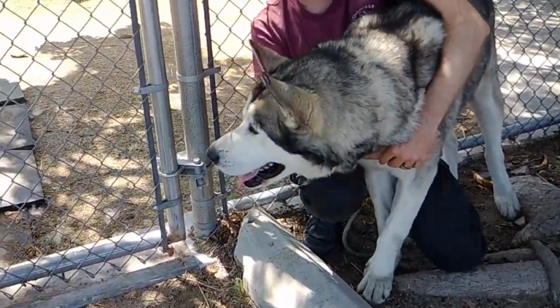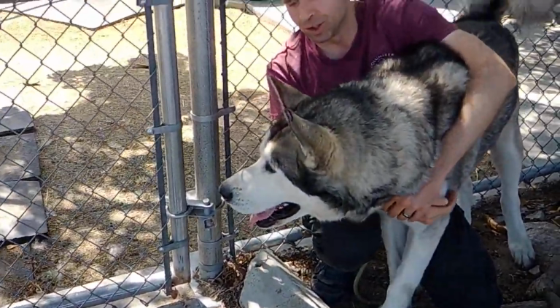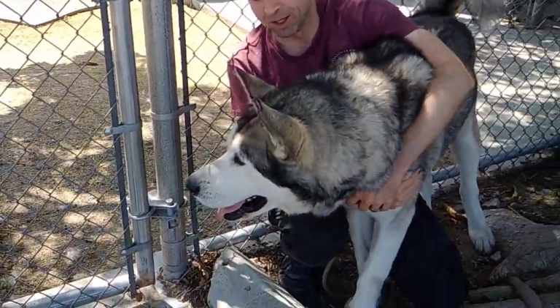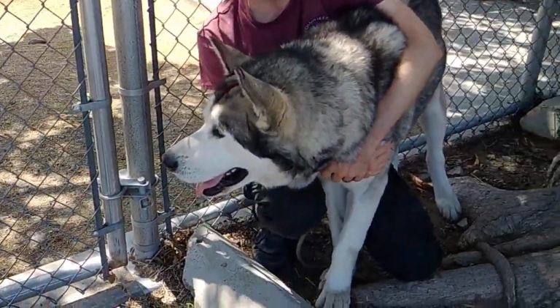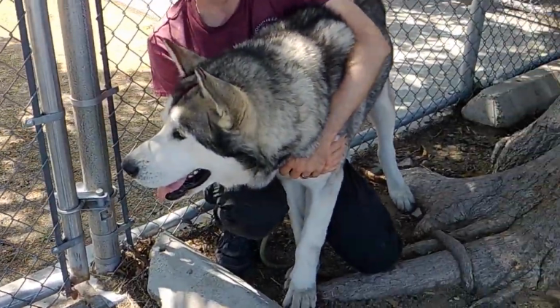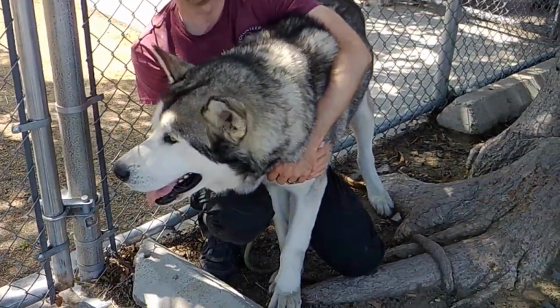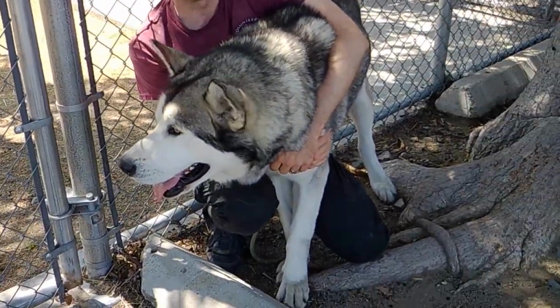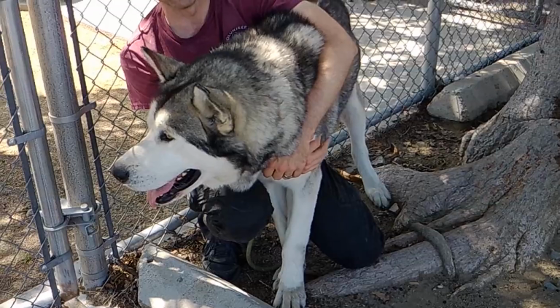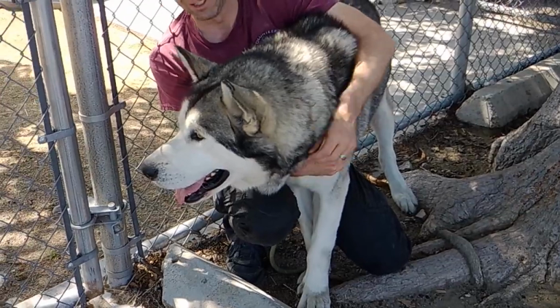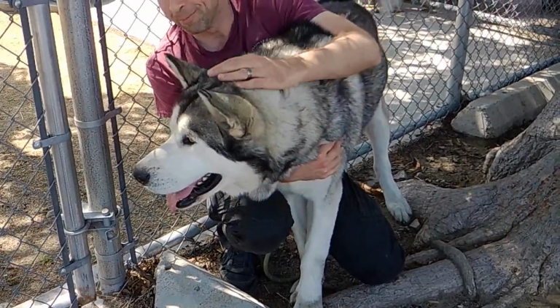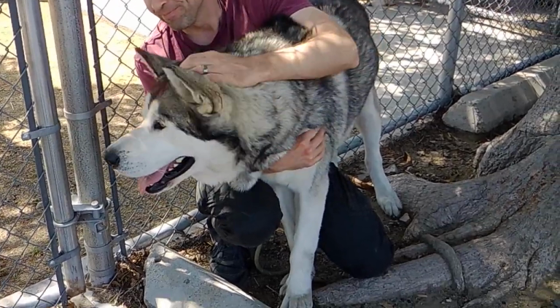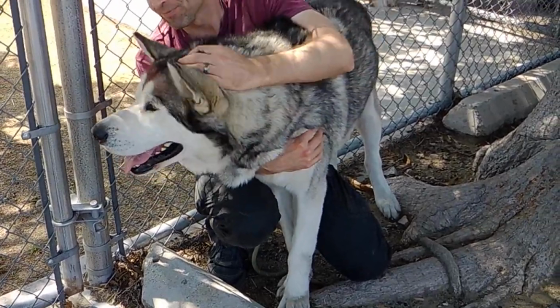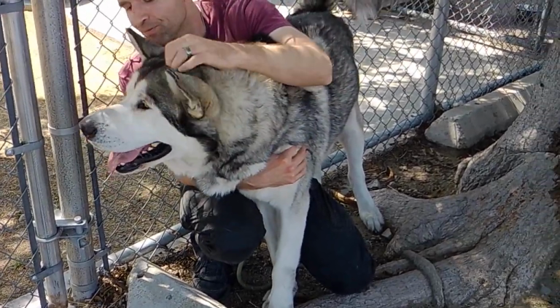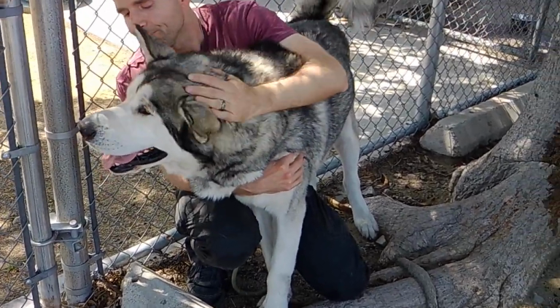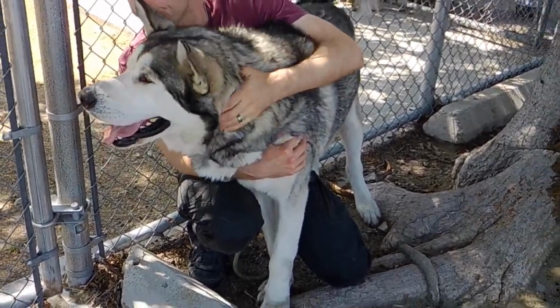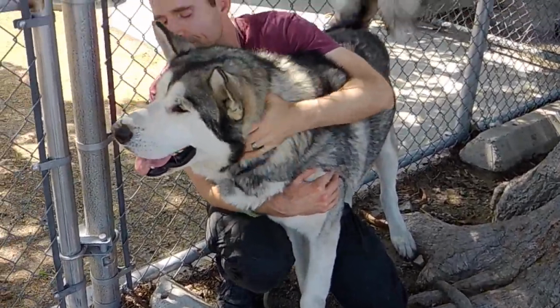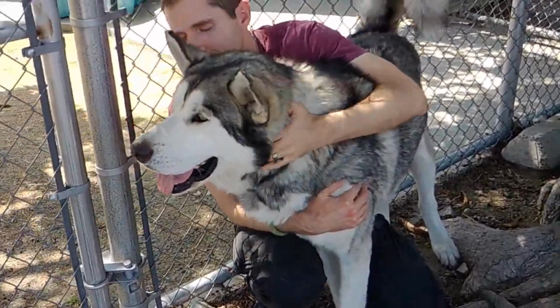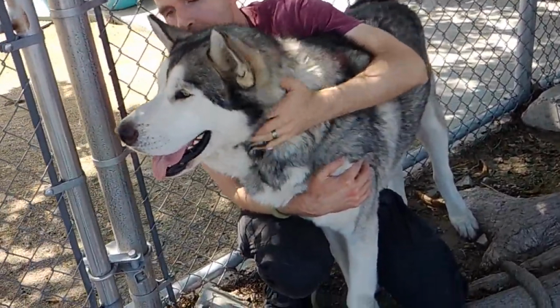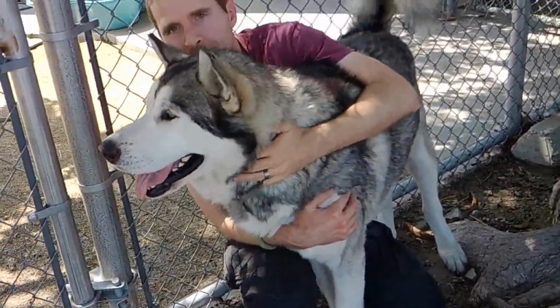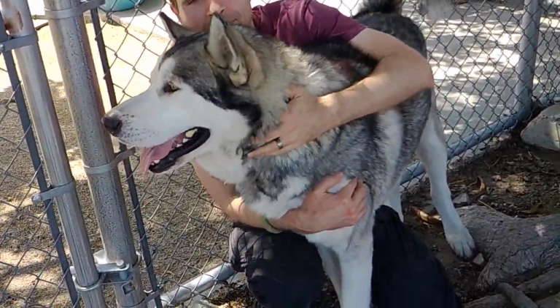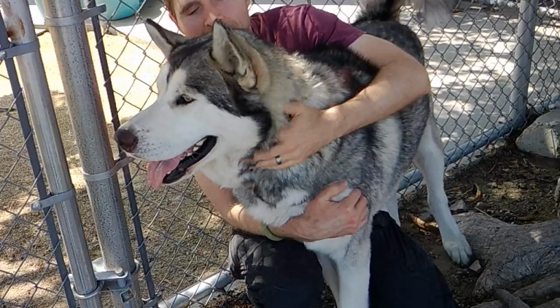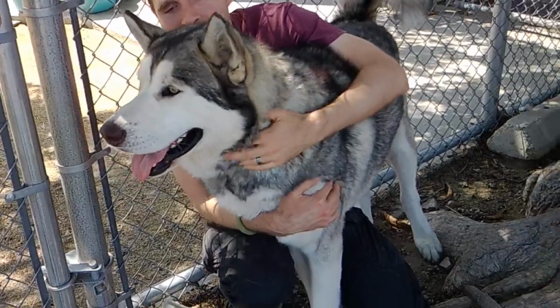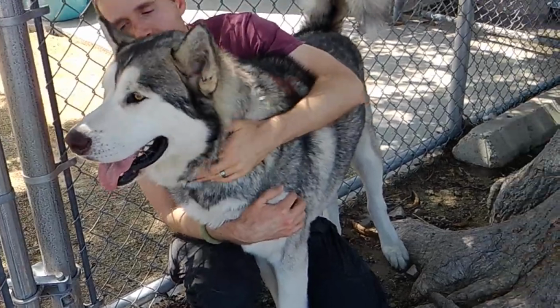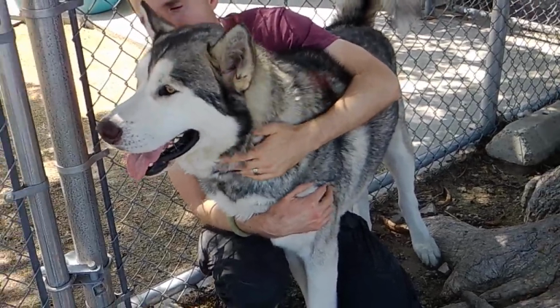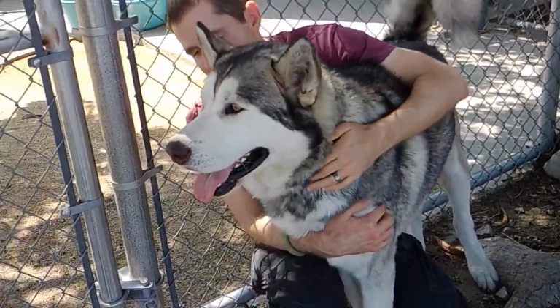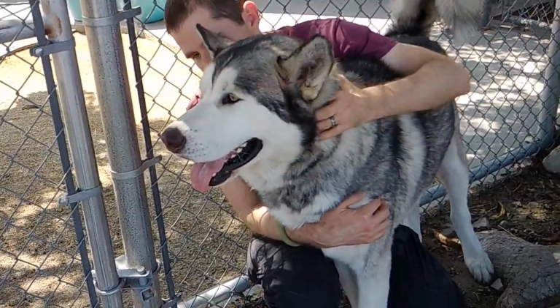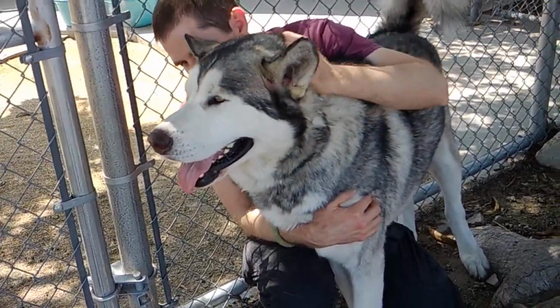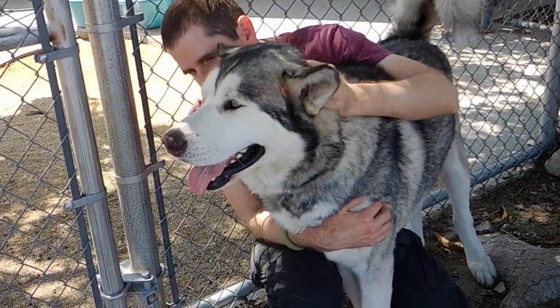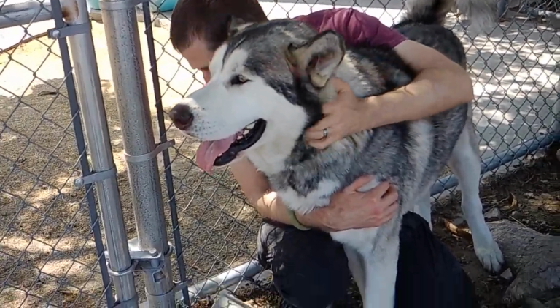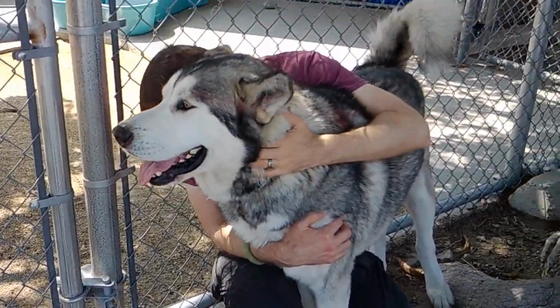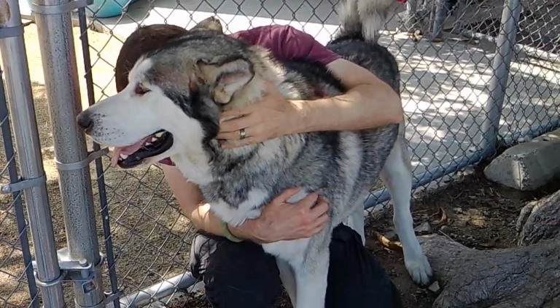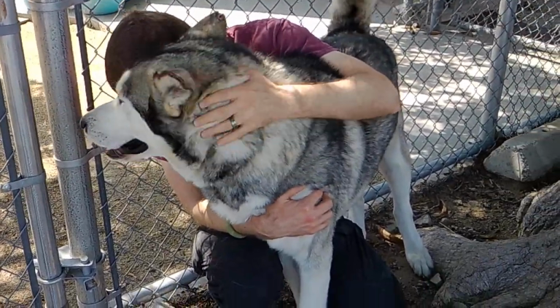Take him up to the snow — I think that would be a great idea. He'd love it. He can keep up with you all day long. He is a big dog, but again, he should be an indoor dog.